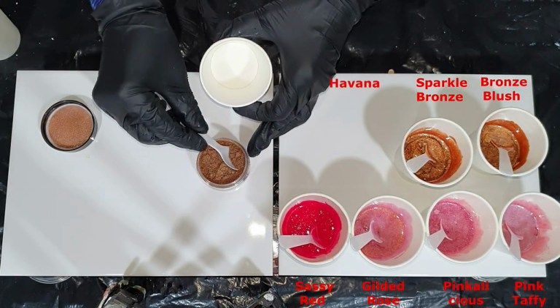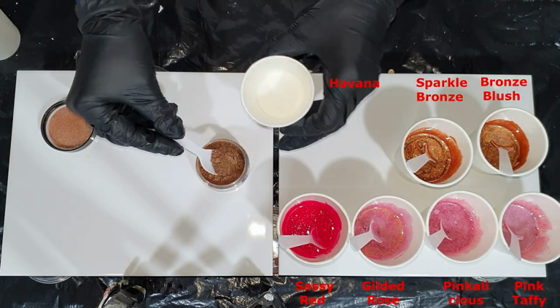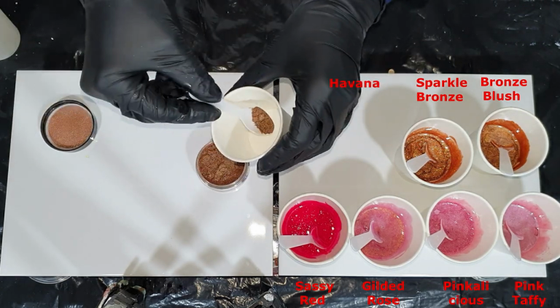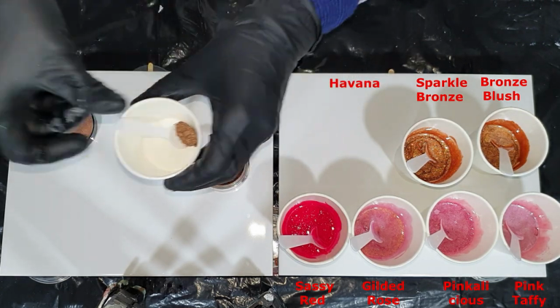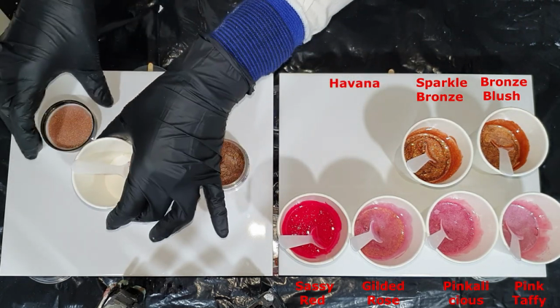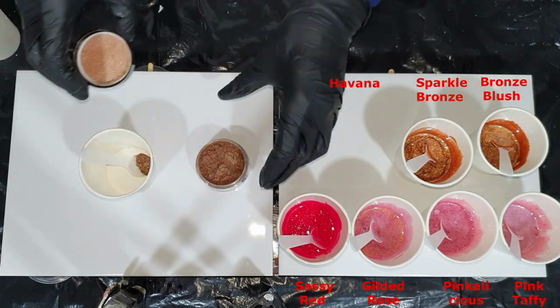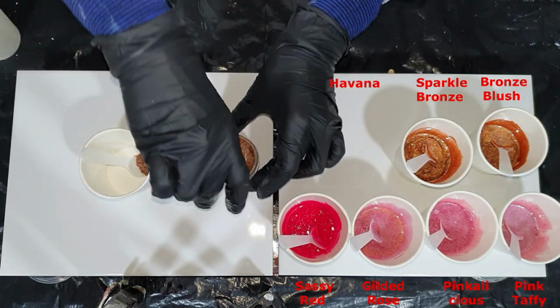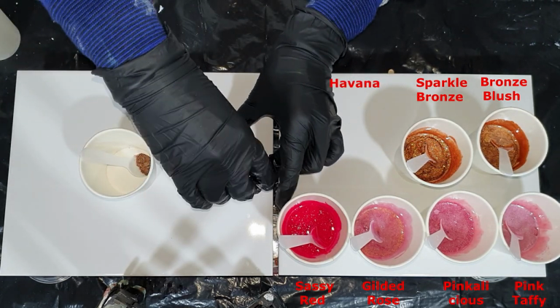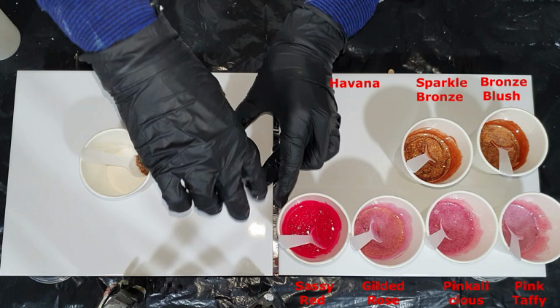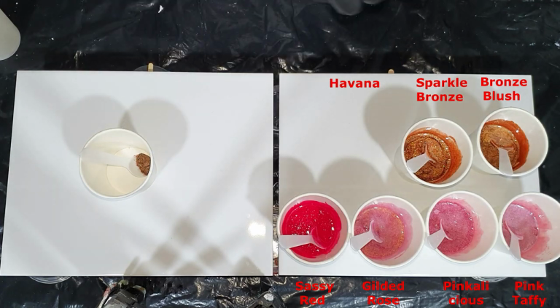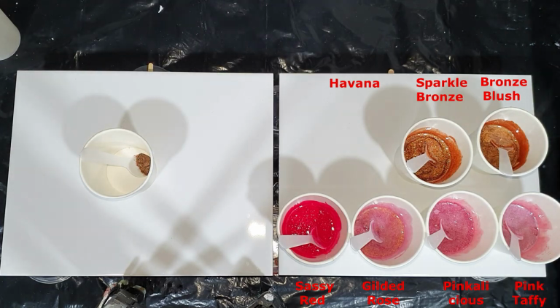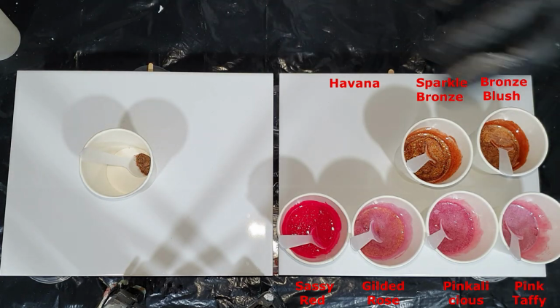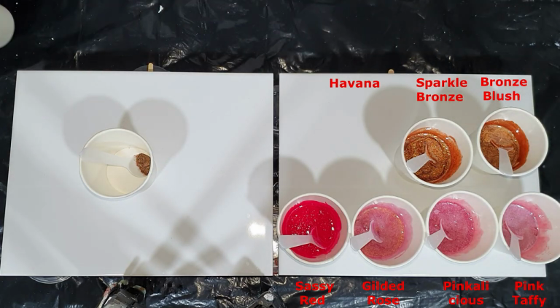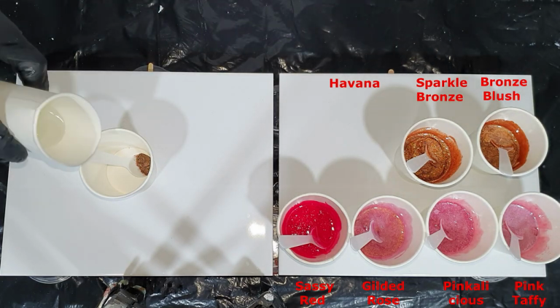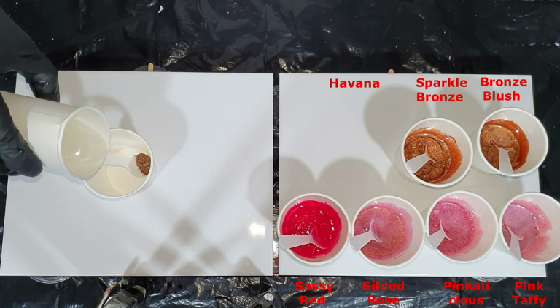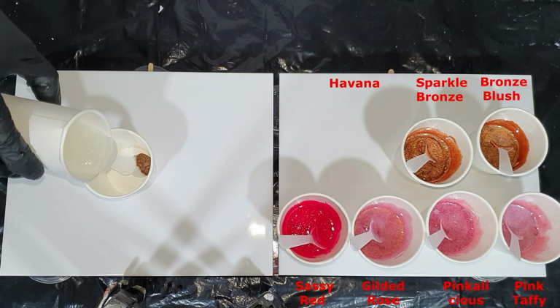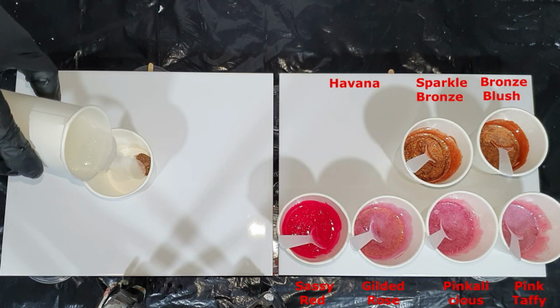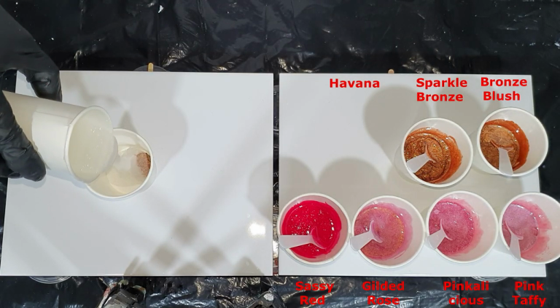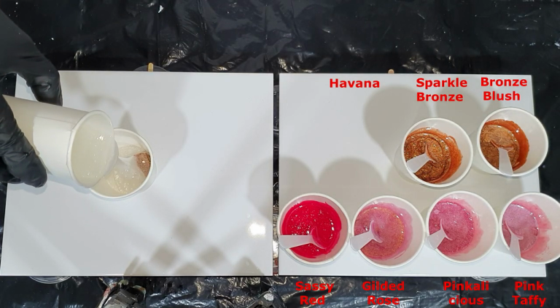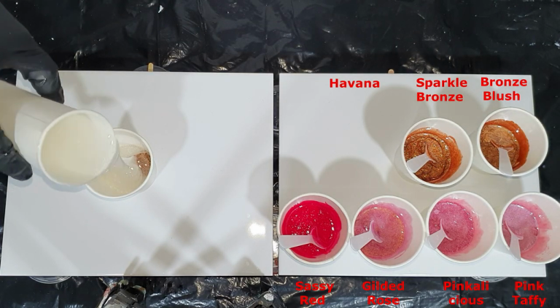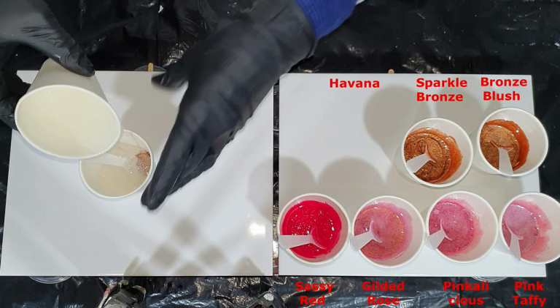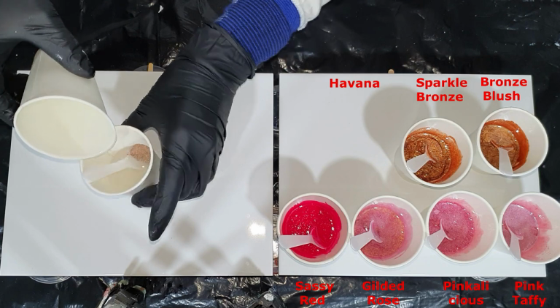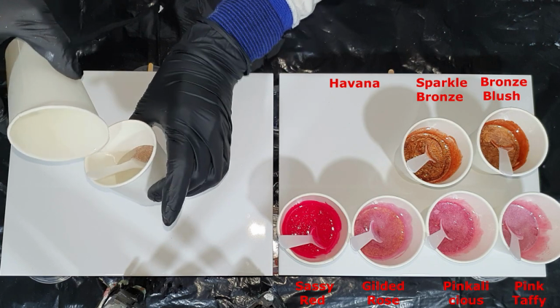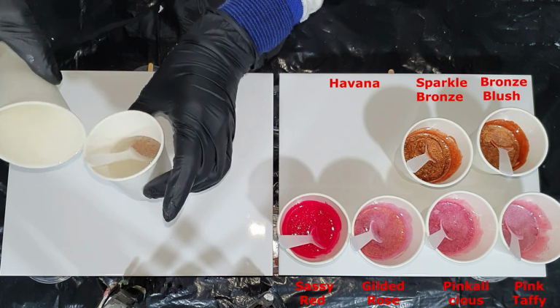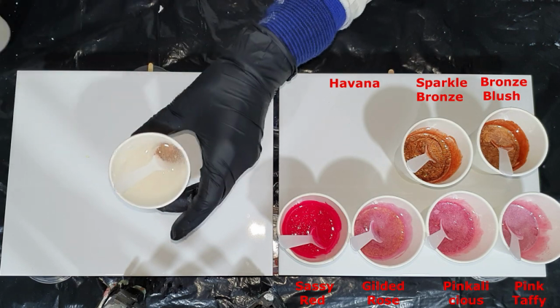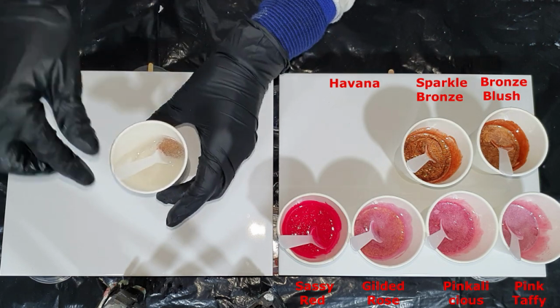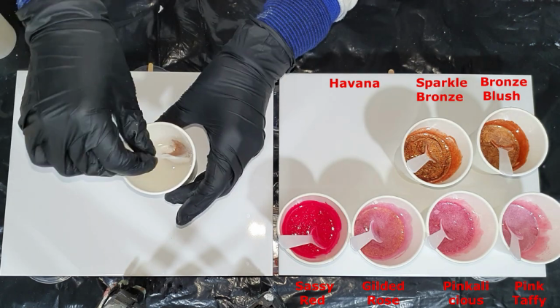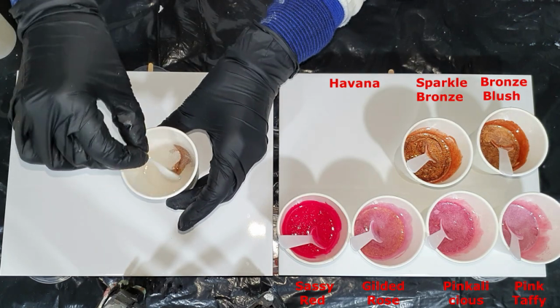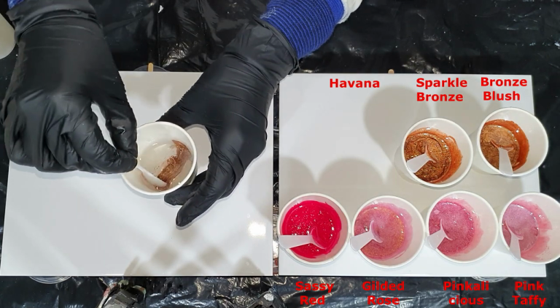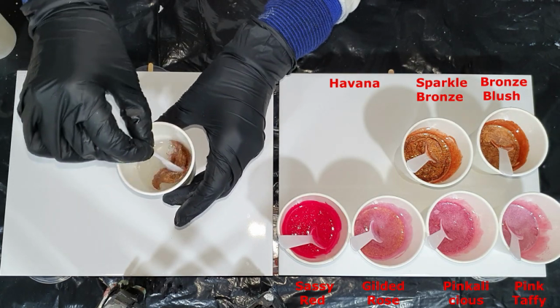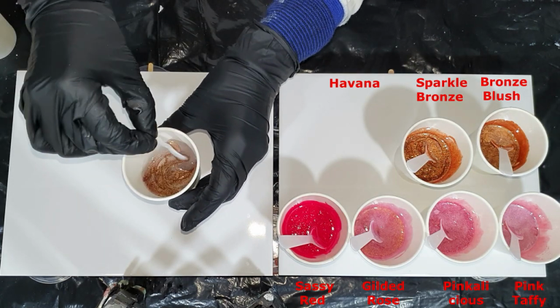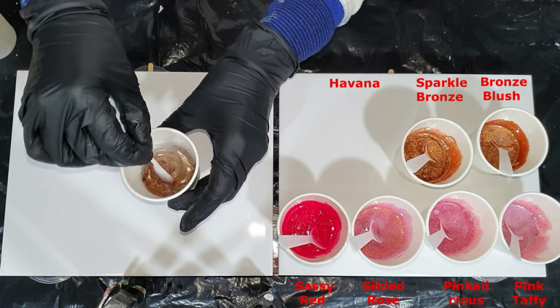The next color is called Havana — a chocolate brown color. There you can see it mixing into the resin.